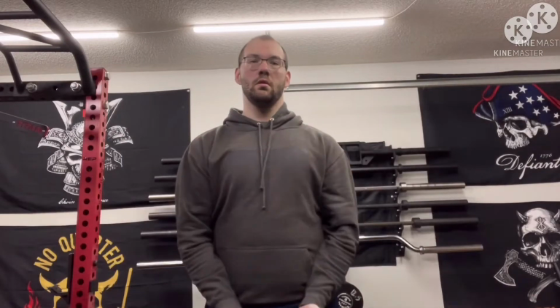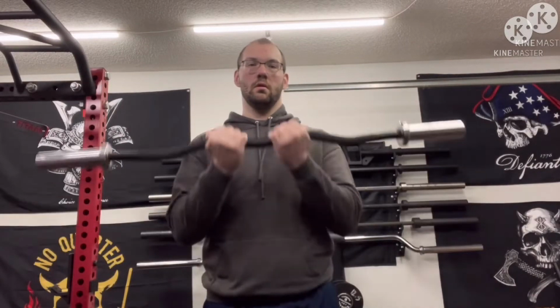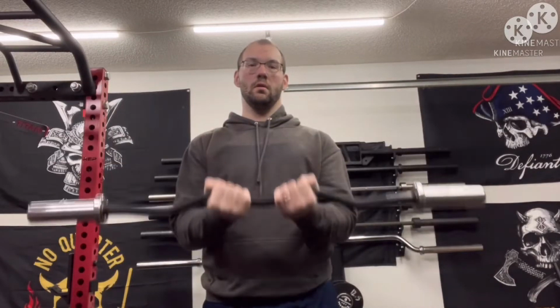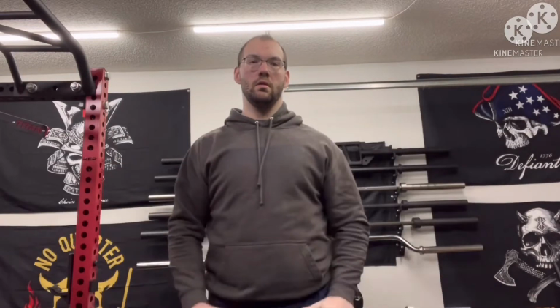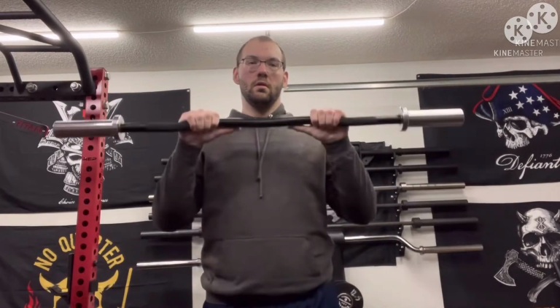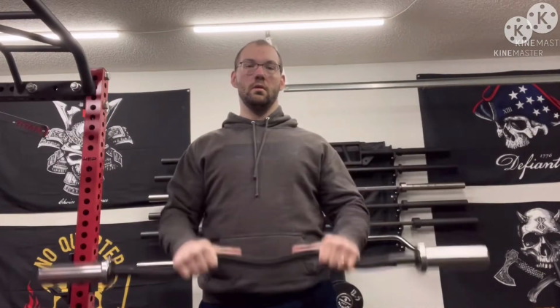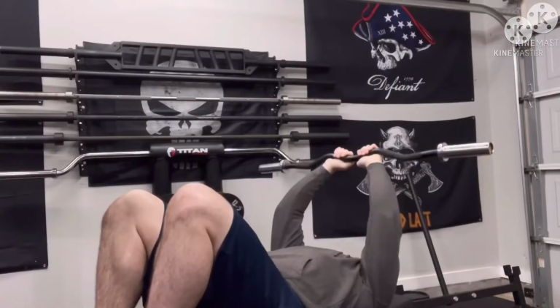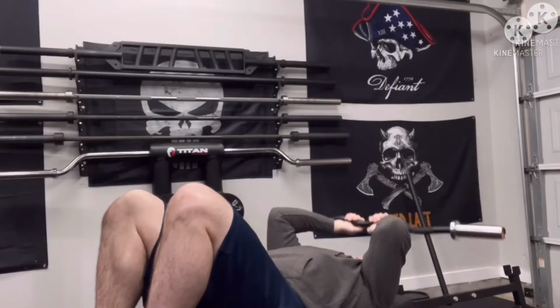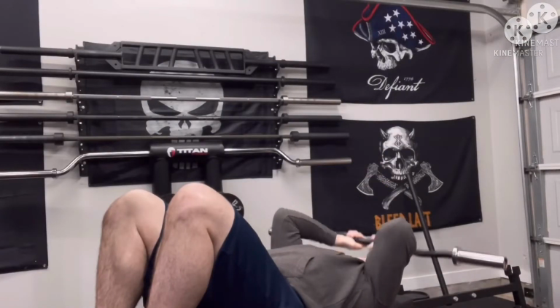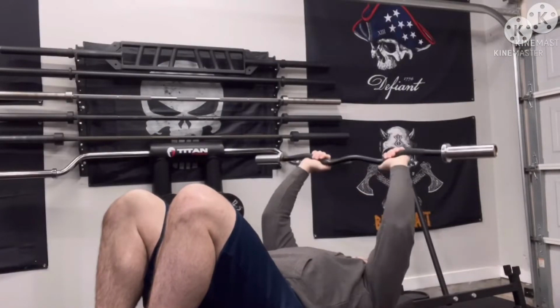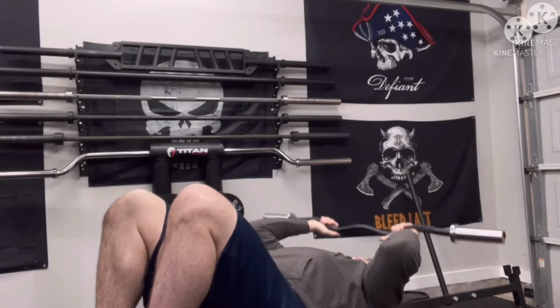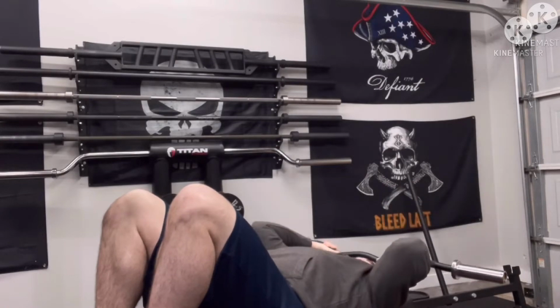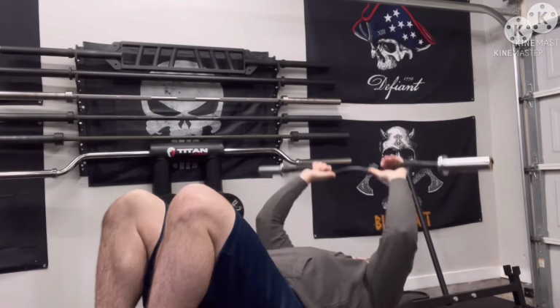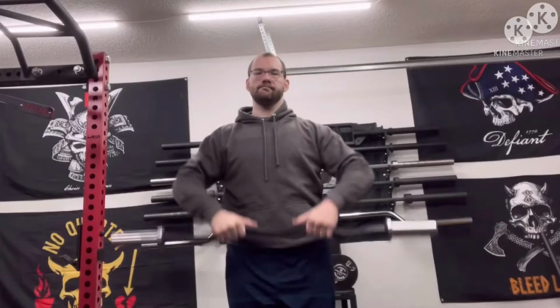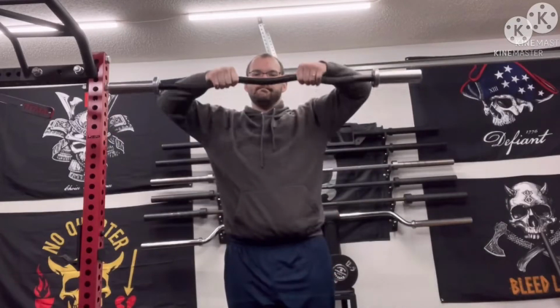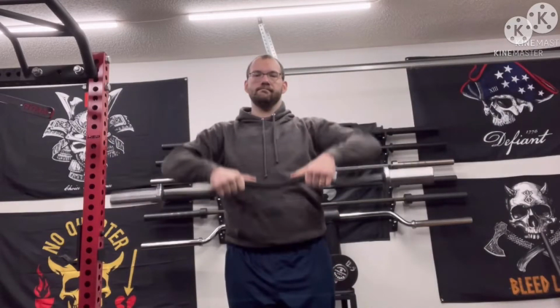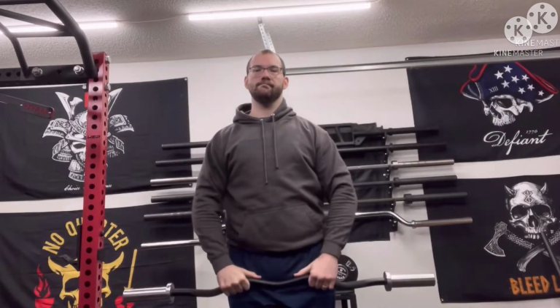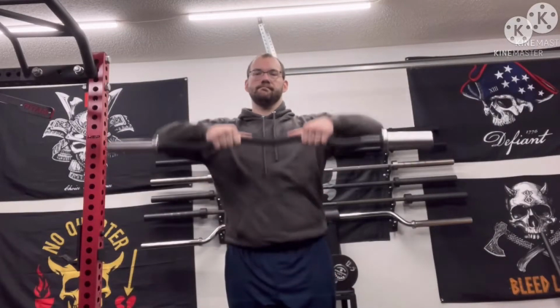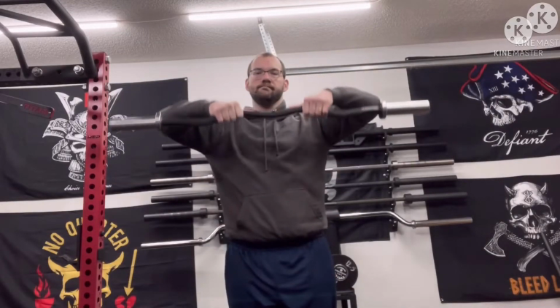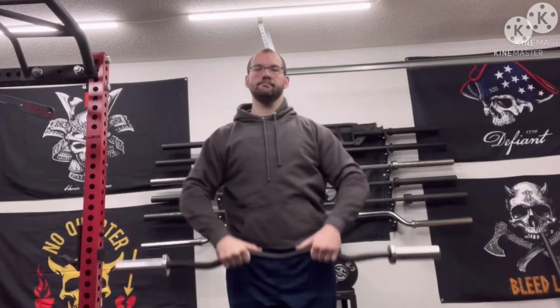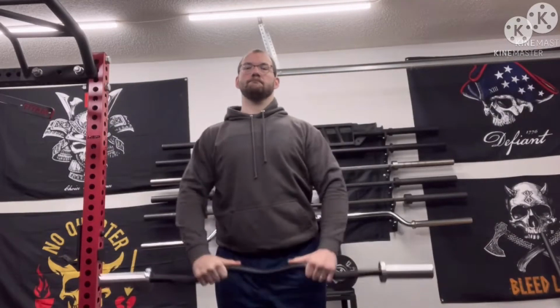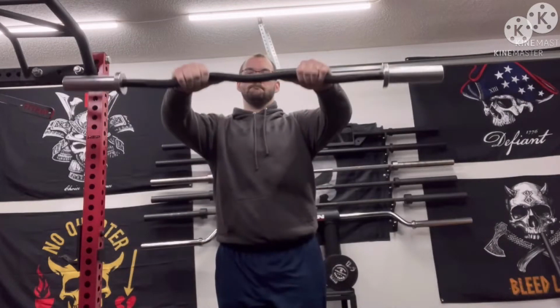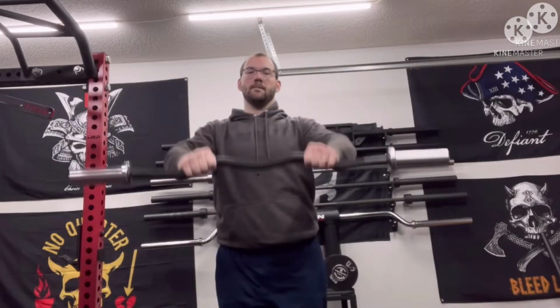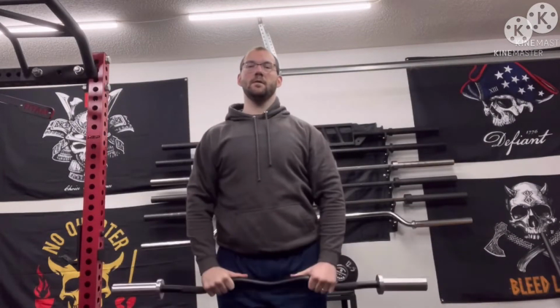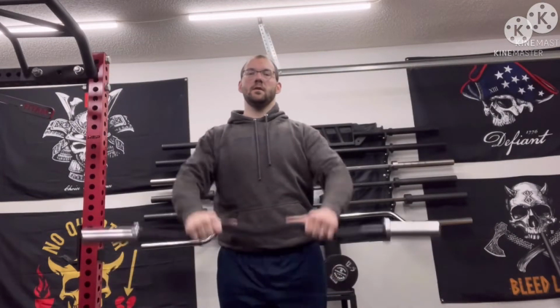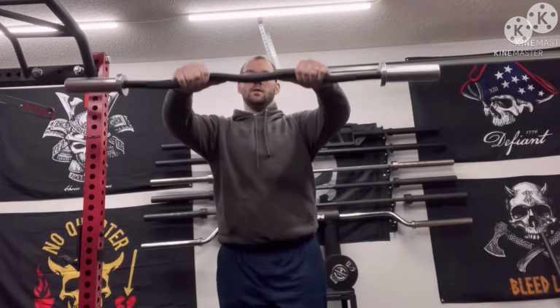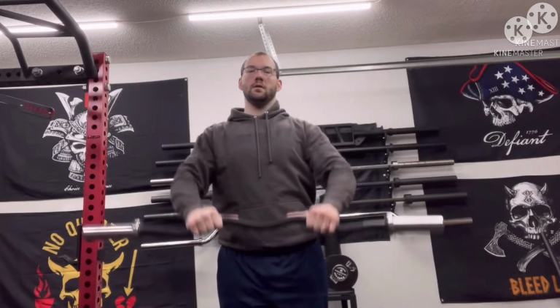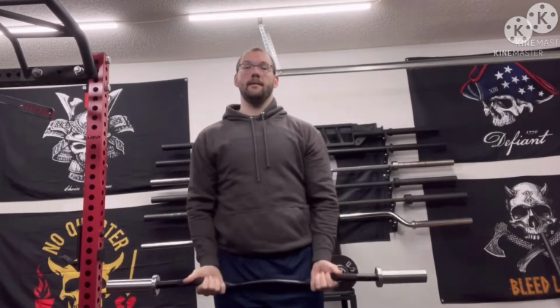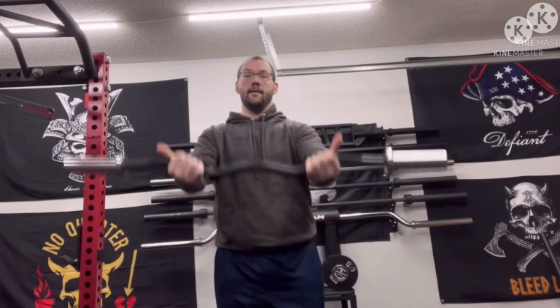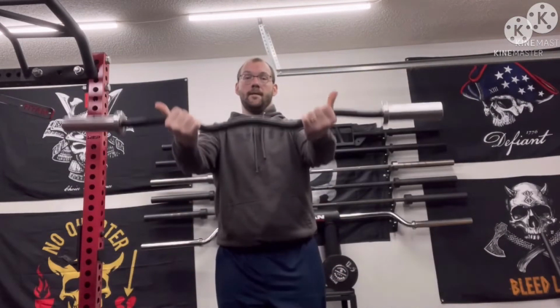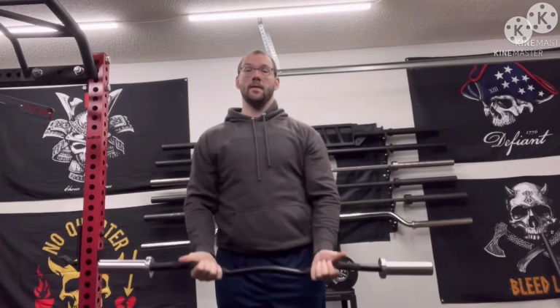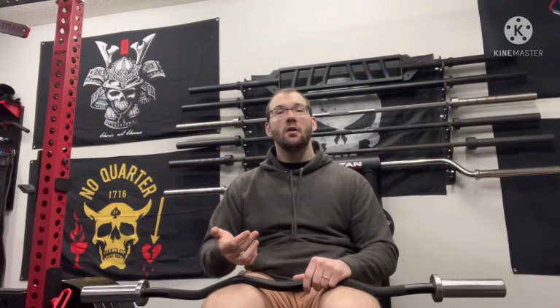While the angles on the Arkon curl bar are not overly pronounced, they are comfortable when using the bar for curls of all types, skull crushers either close or wide grip, and accessories like upright rows and front raises to boot.